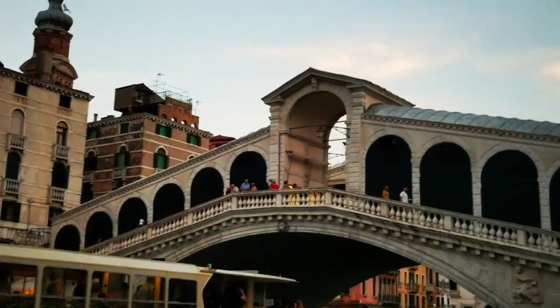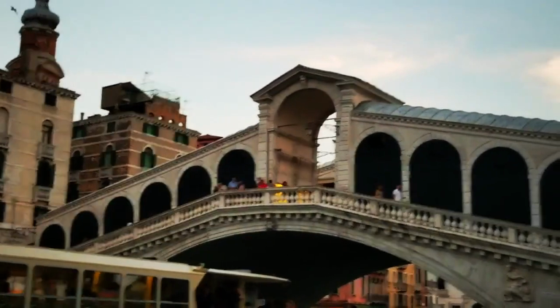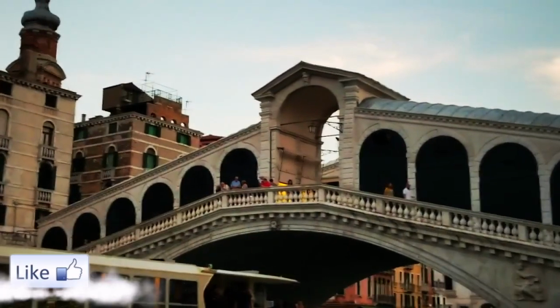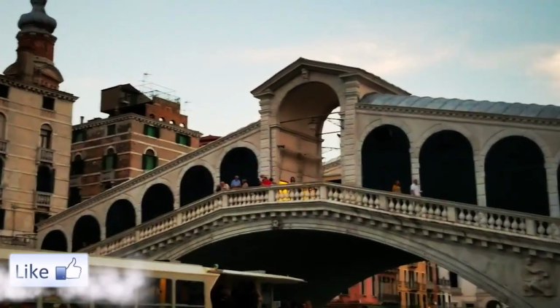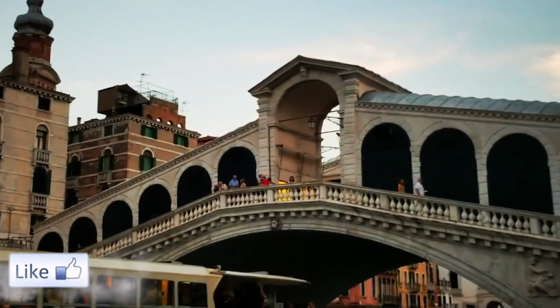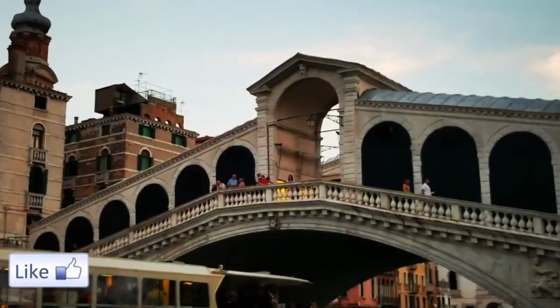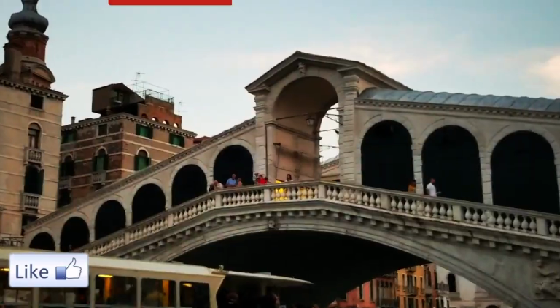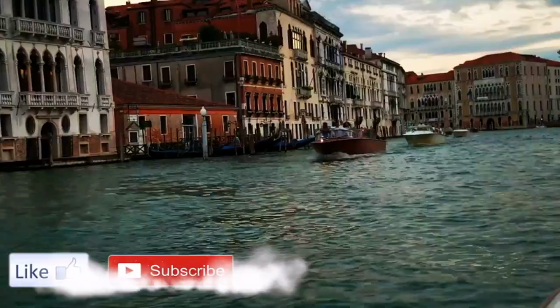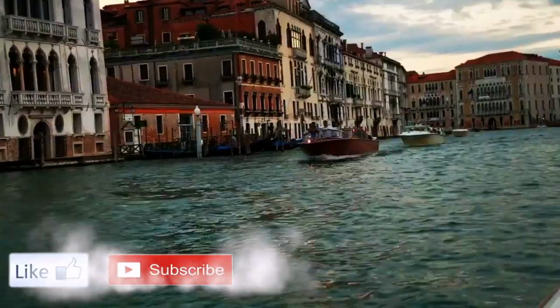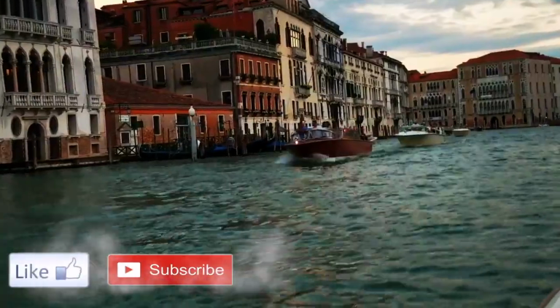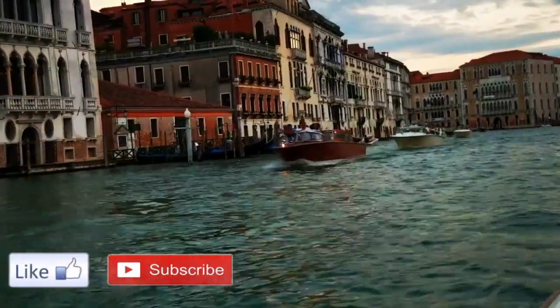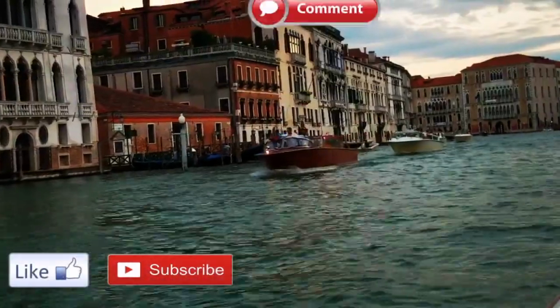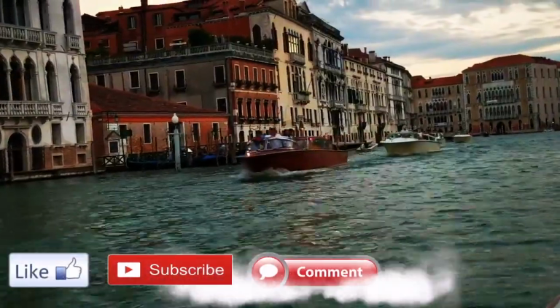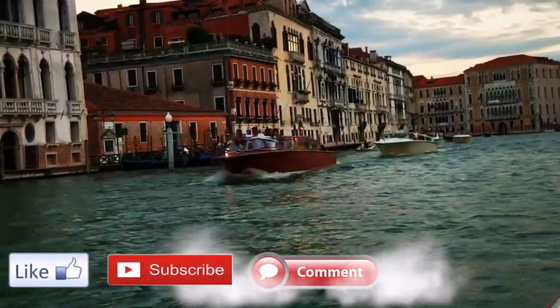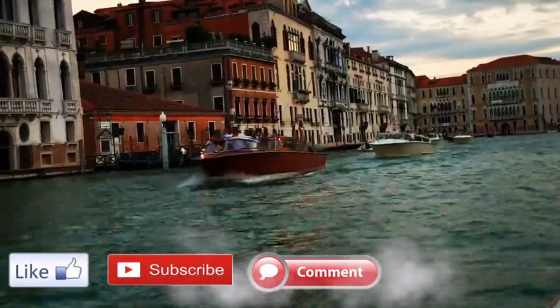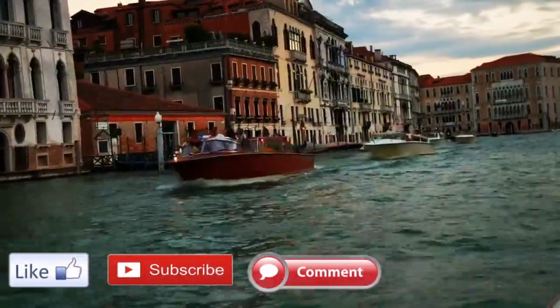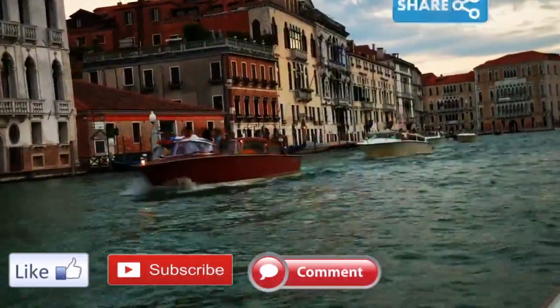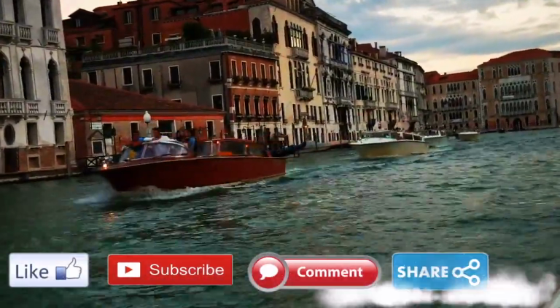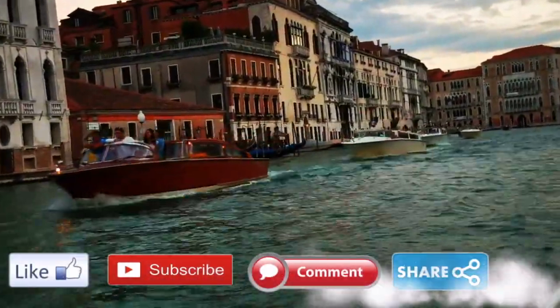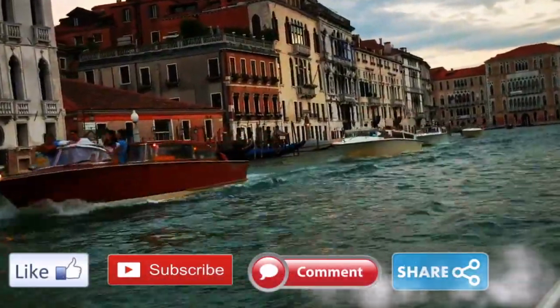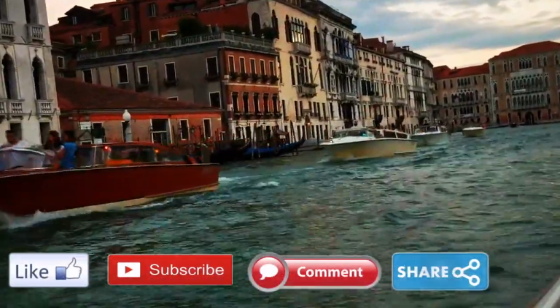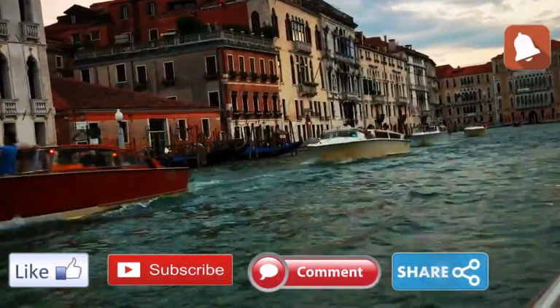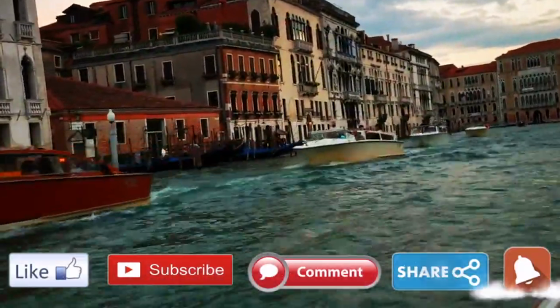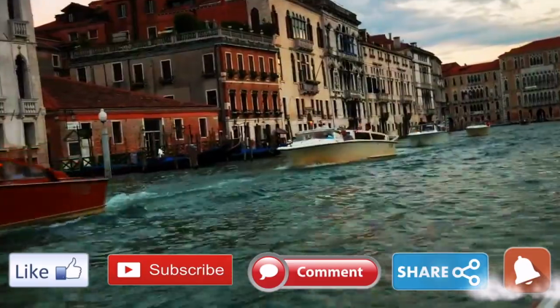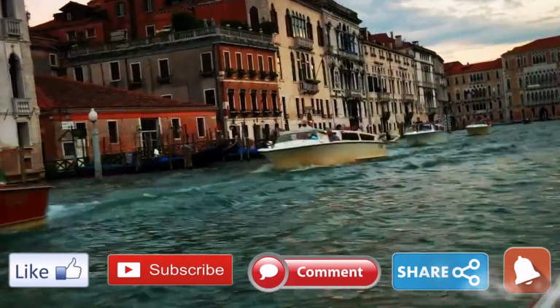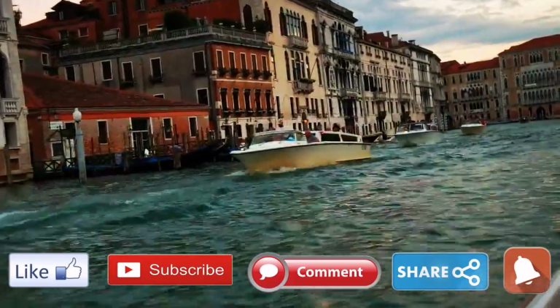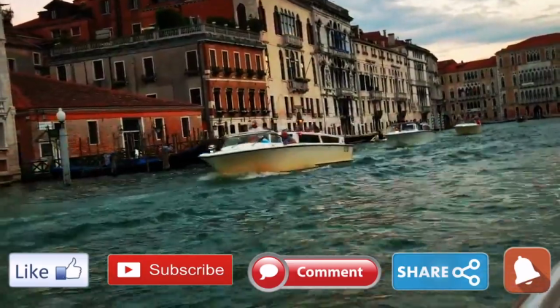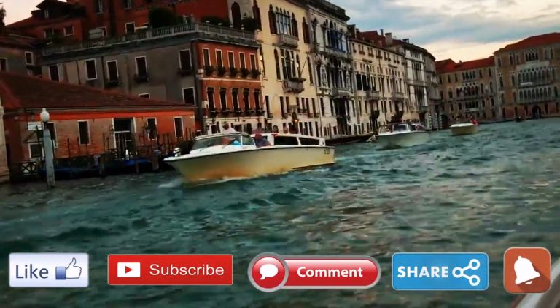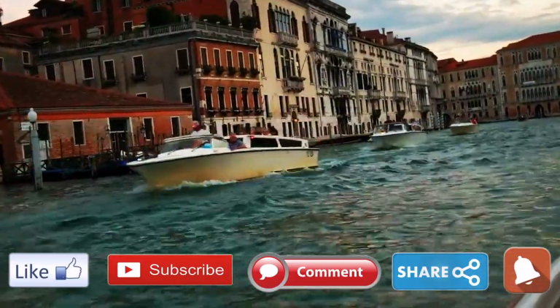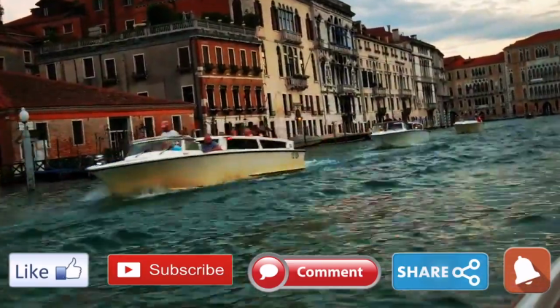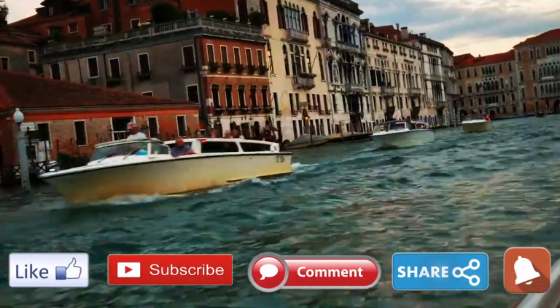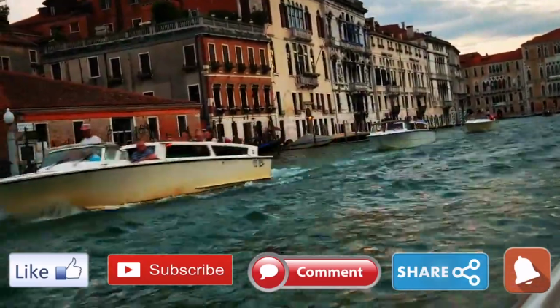Thank you for watching. If you've enjoyed this video, please like, subscribe, comment, and share. Till next time, happy and safe travels!